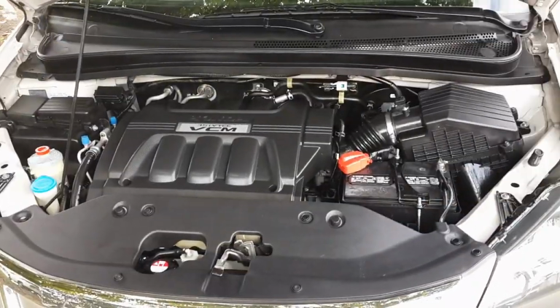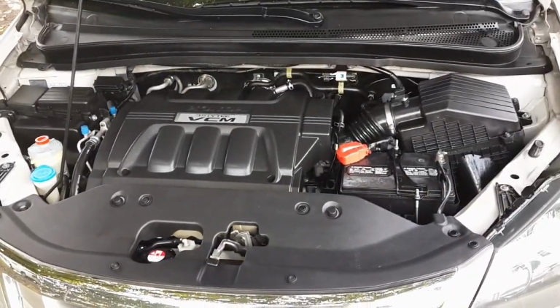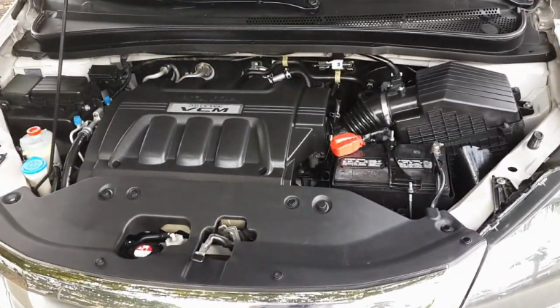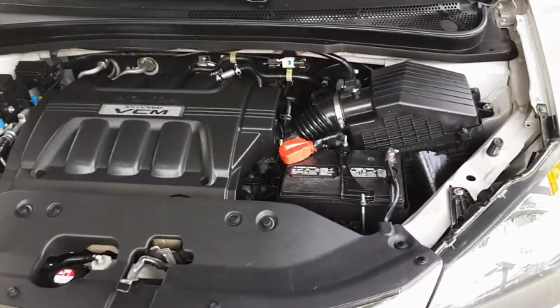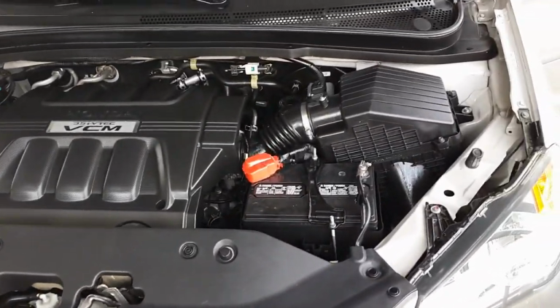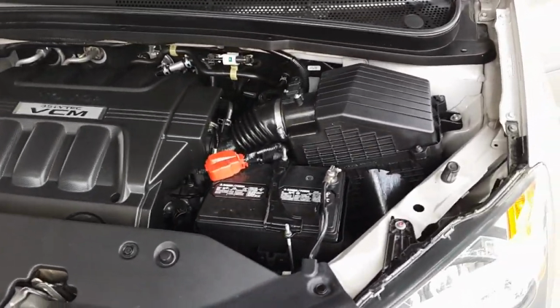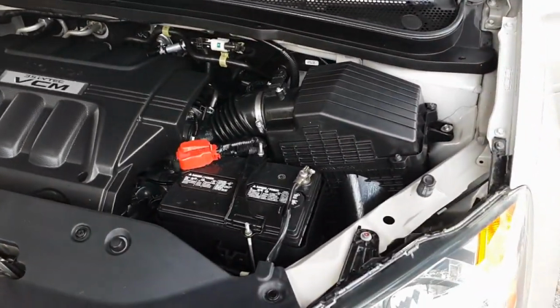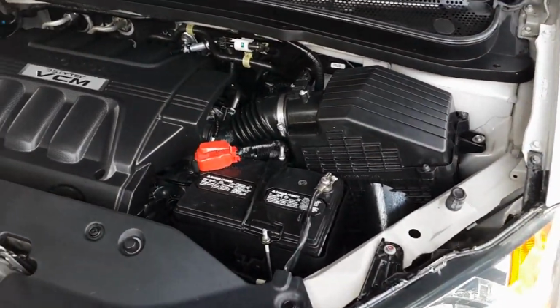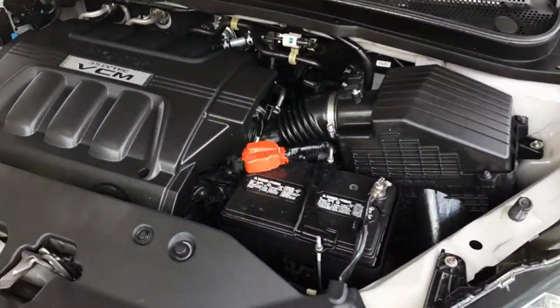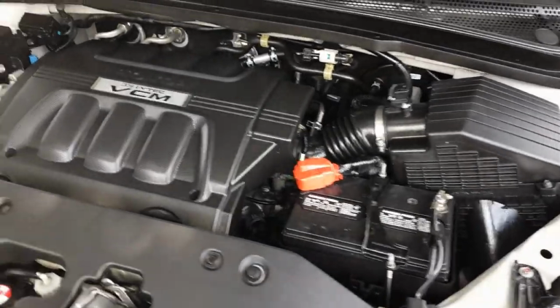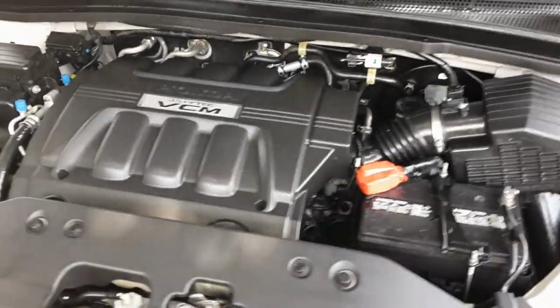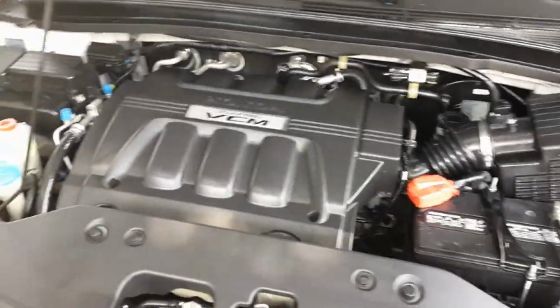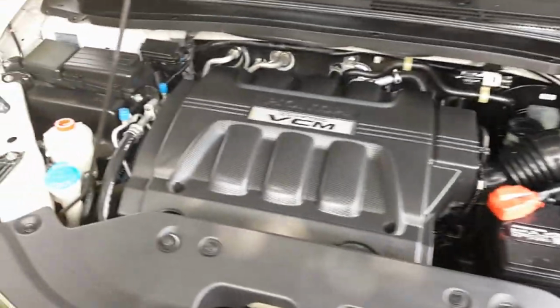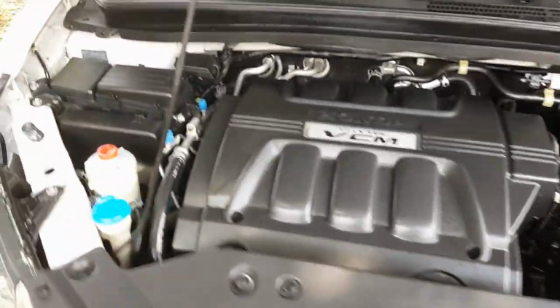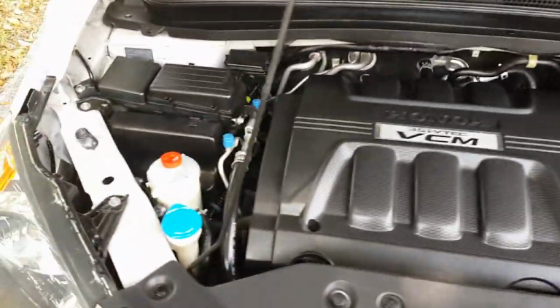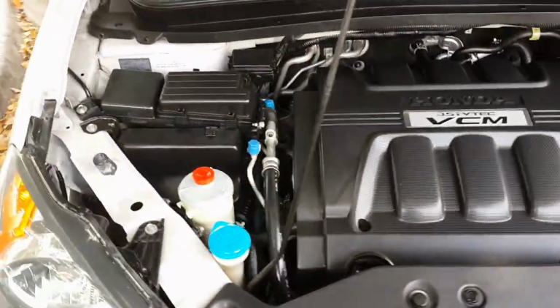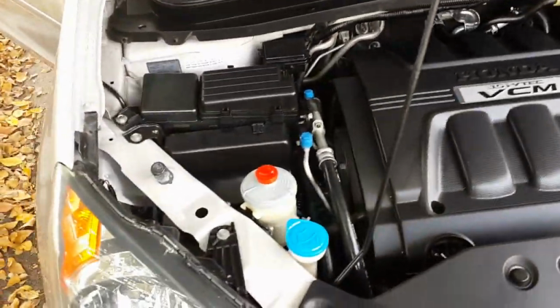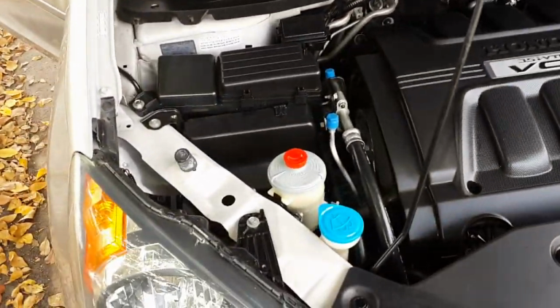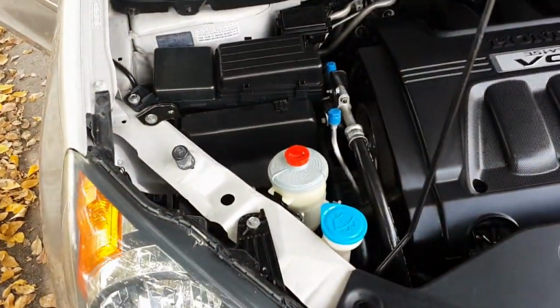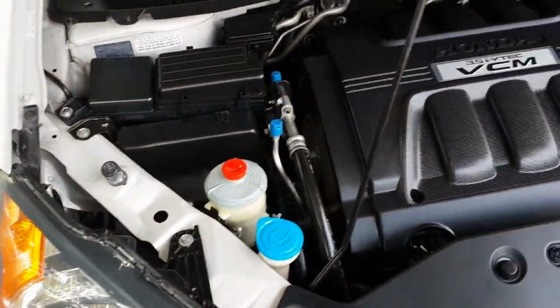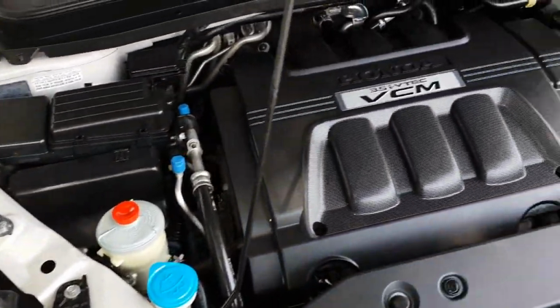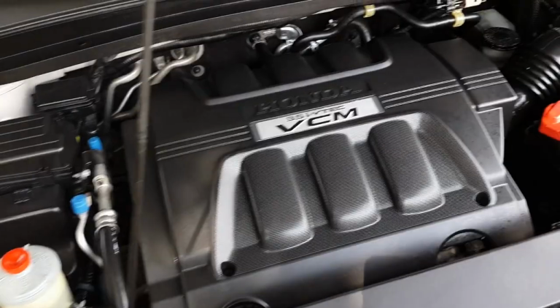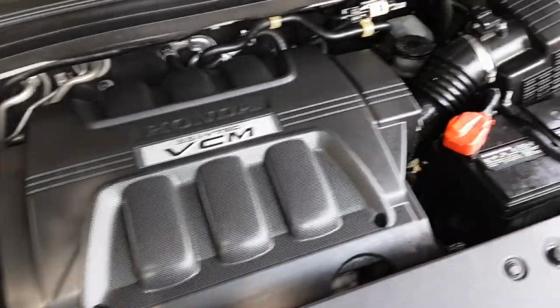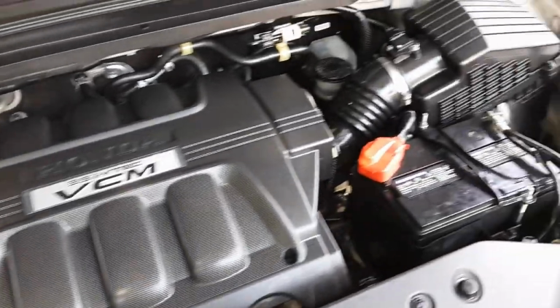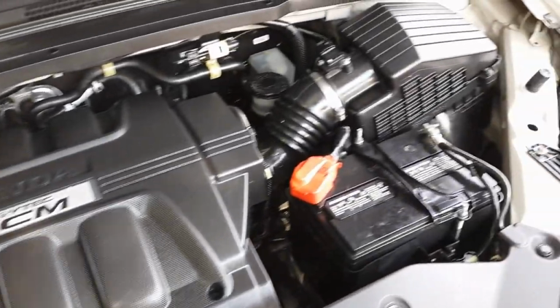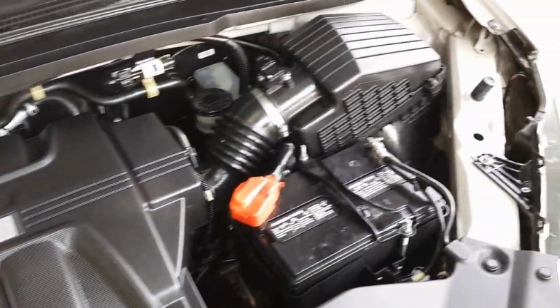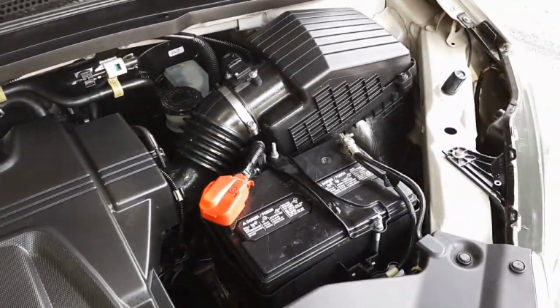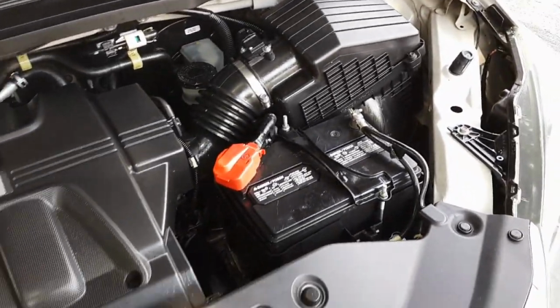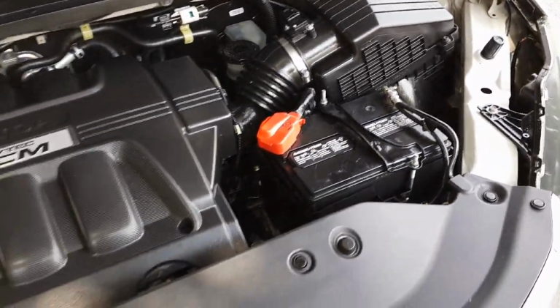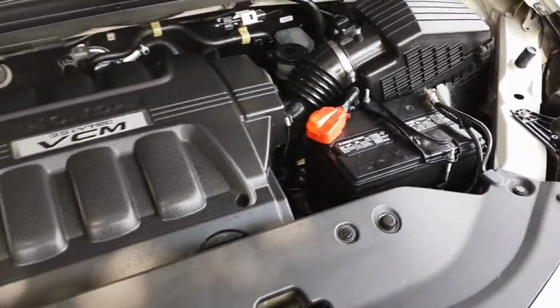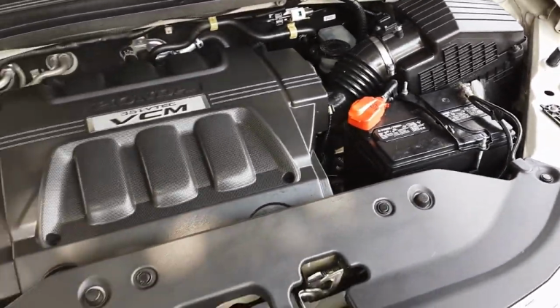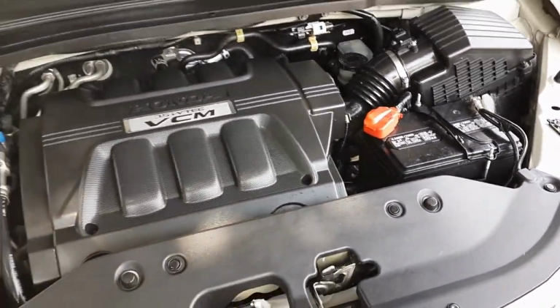We're taking a look at the engine of this 2008 Honda Odyssey Touring. The car is in beautiful condition under the hood — the engine compartment is clean and in great shape, looks really nice overall.